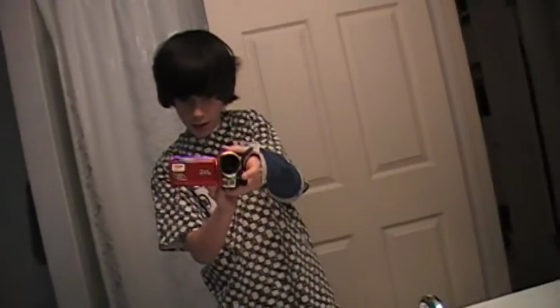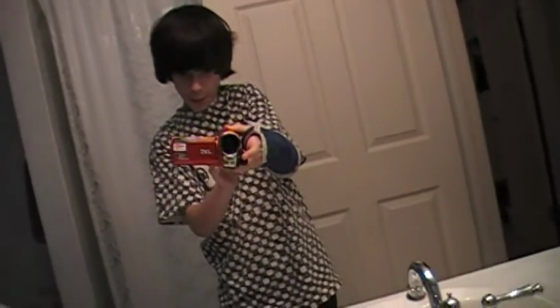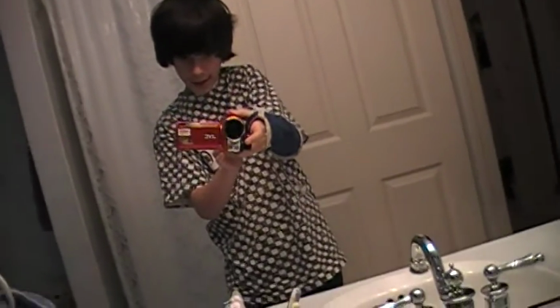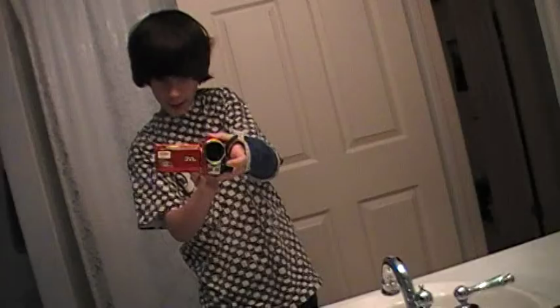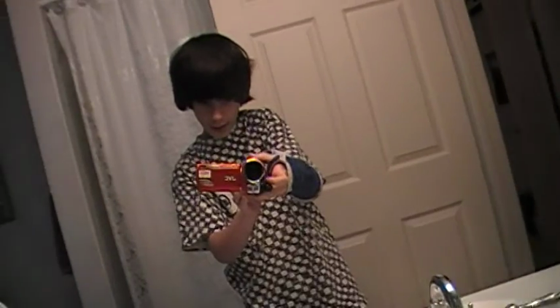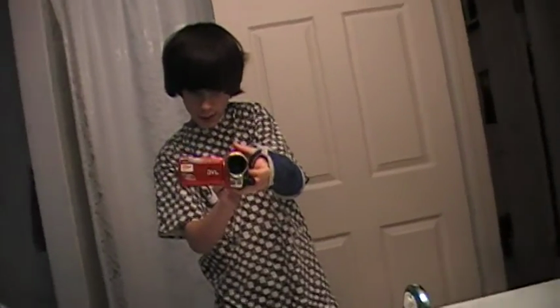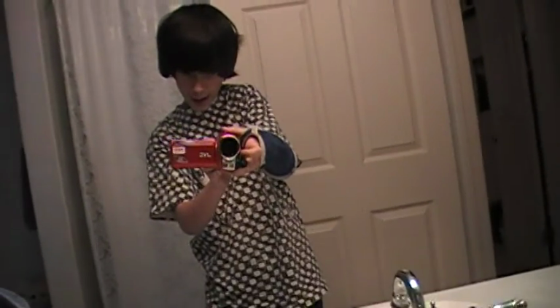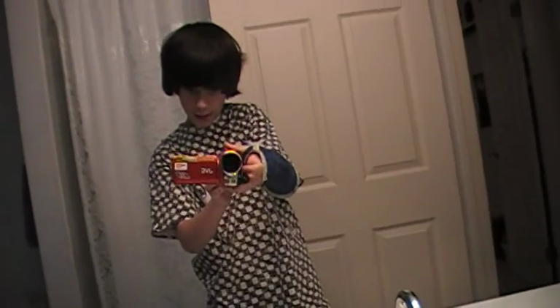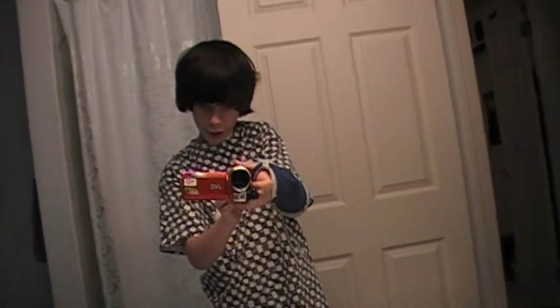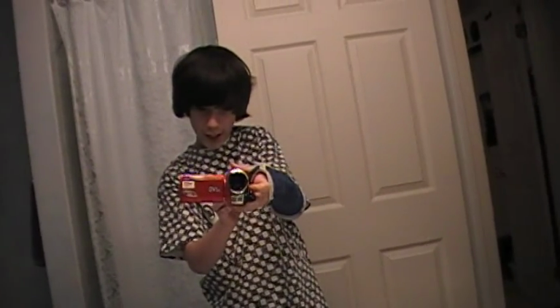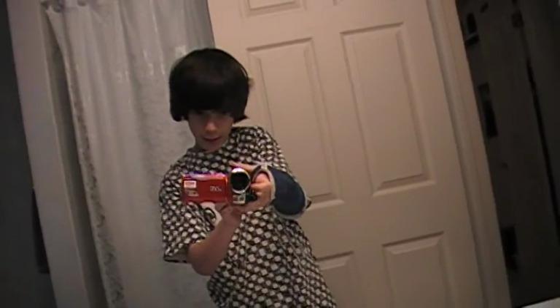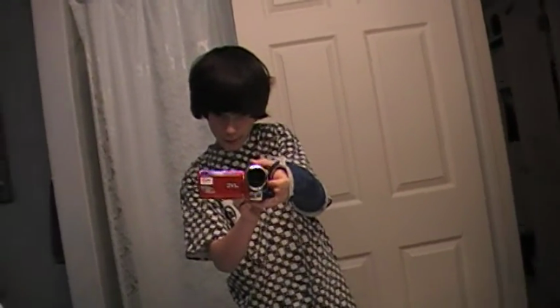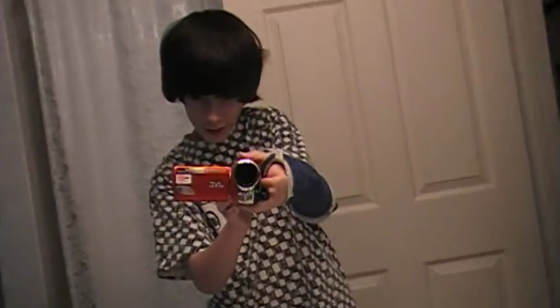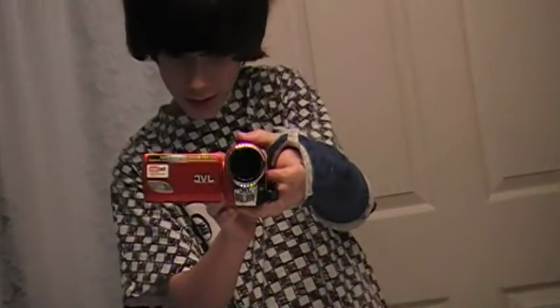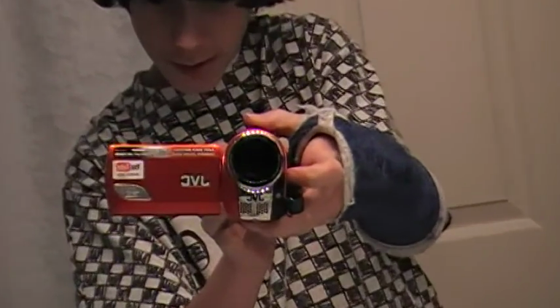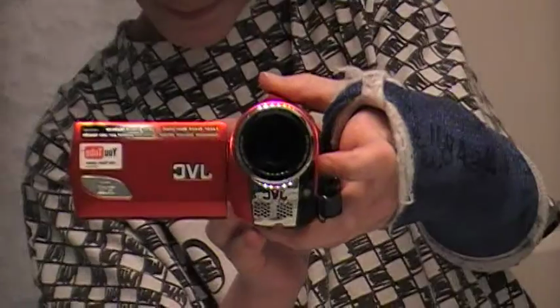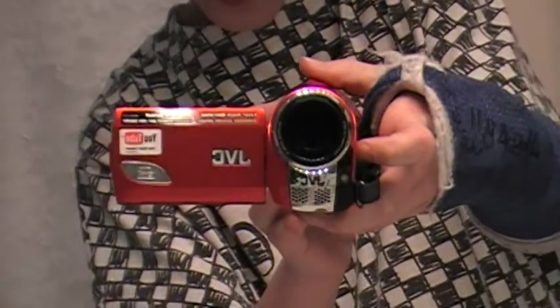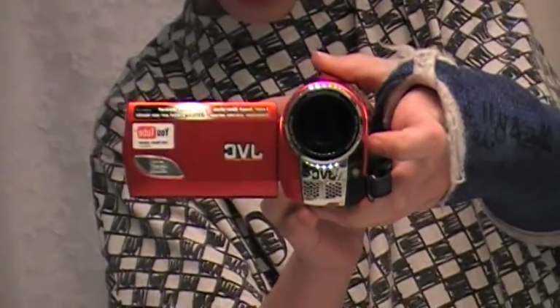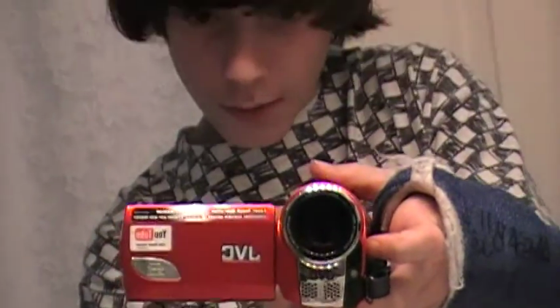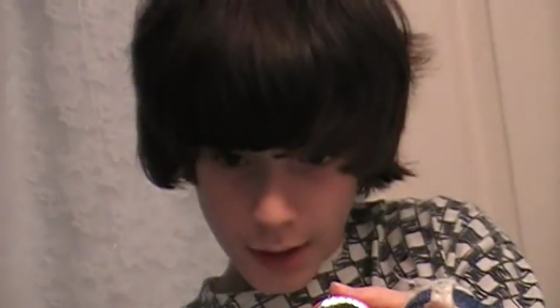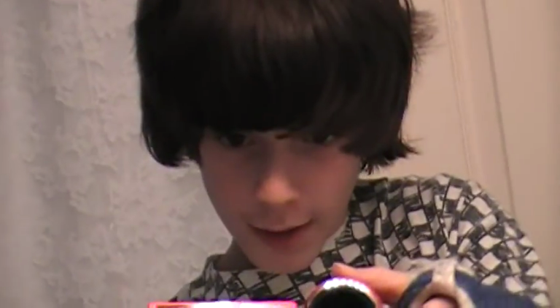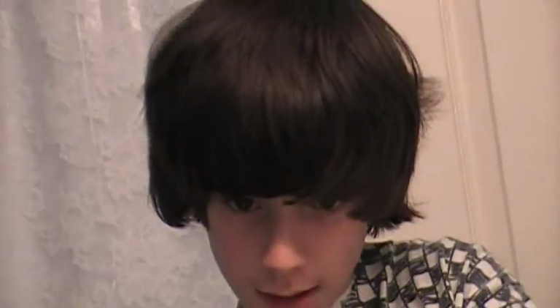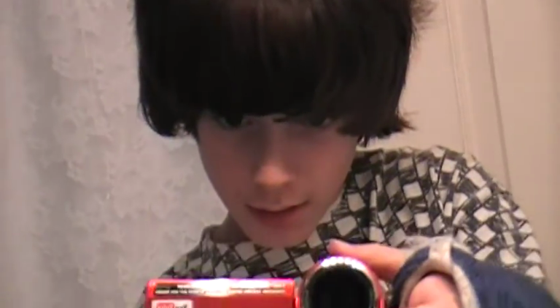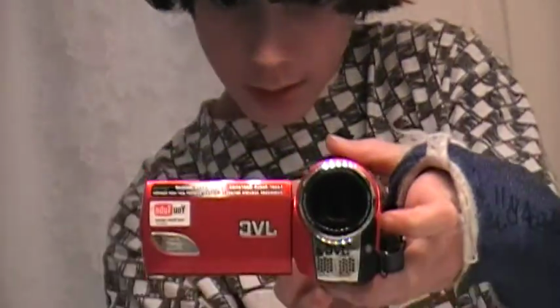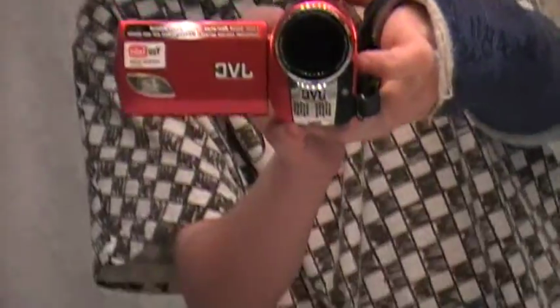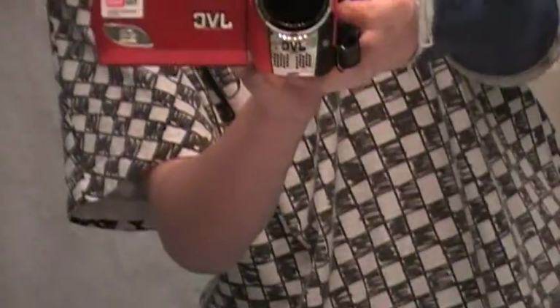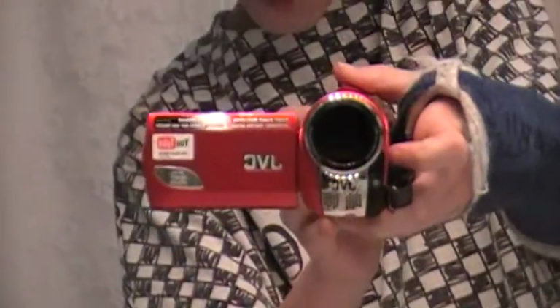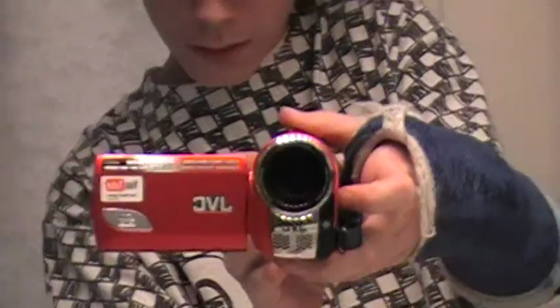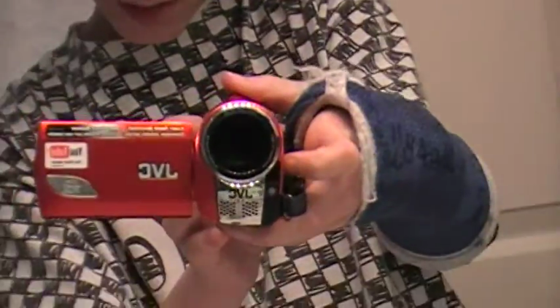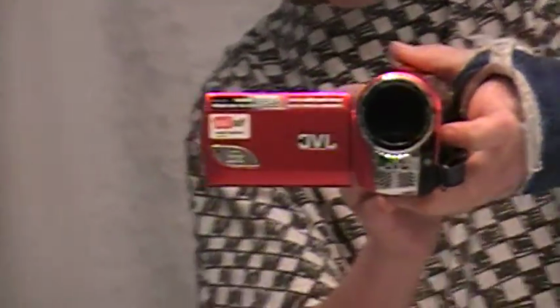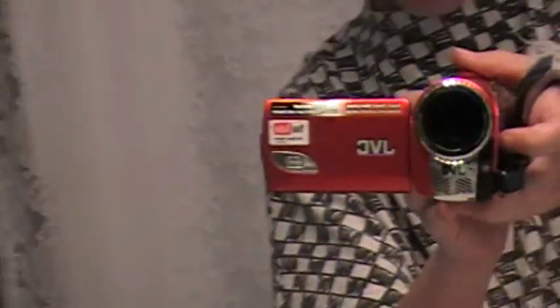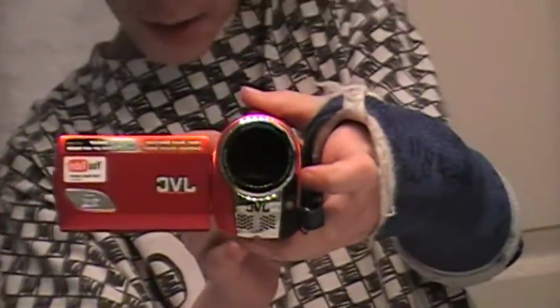It's pretty sick. It's red, 35 times optical zoom. It's really clear graphics, resolution.